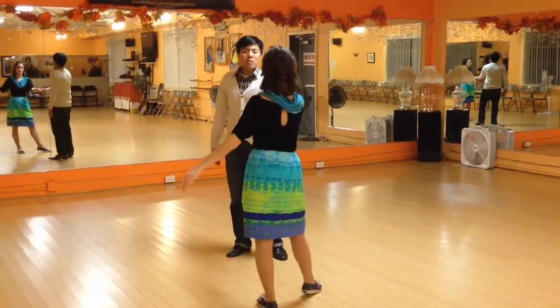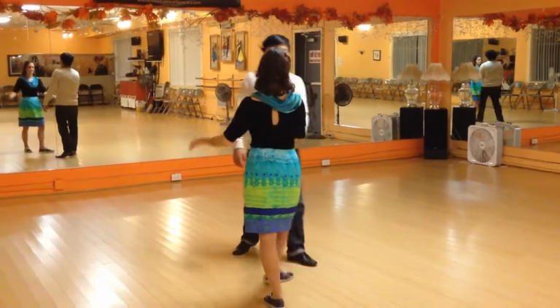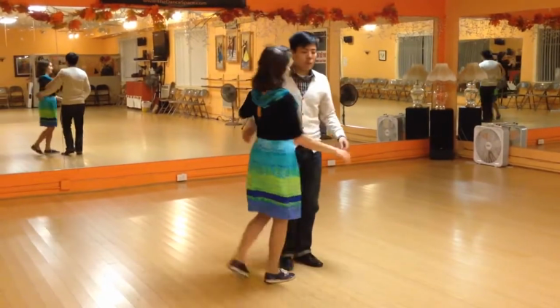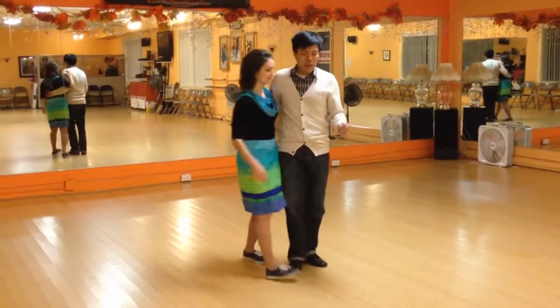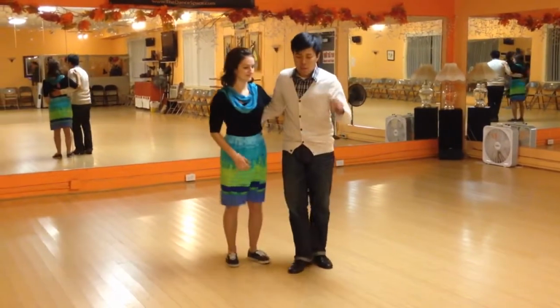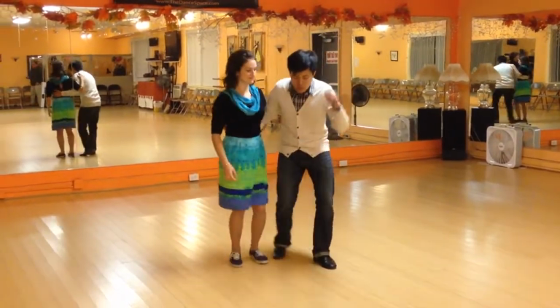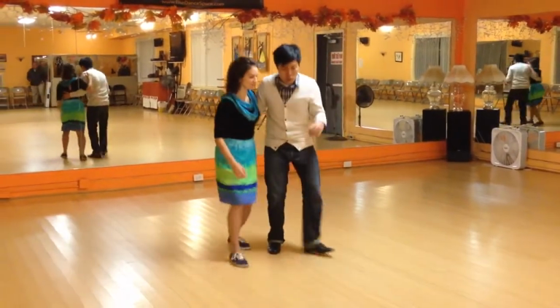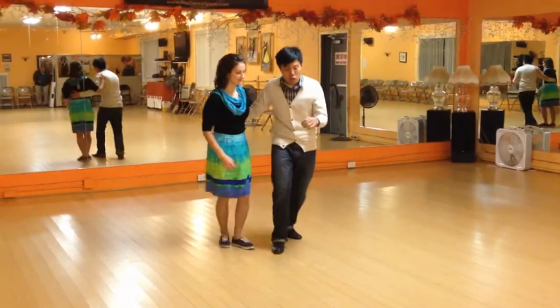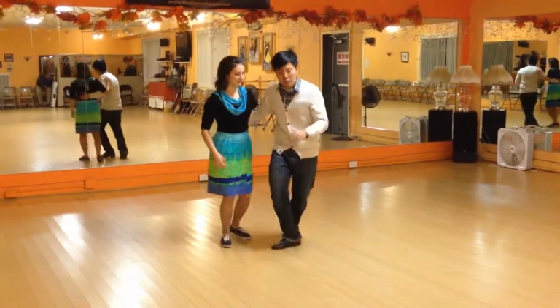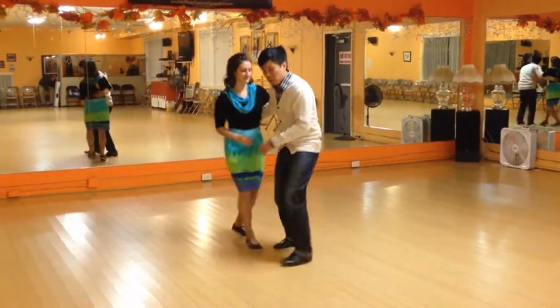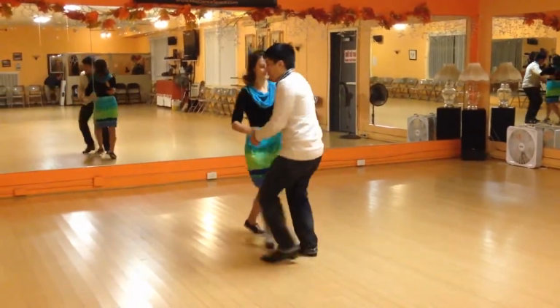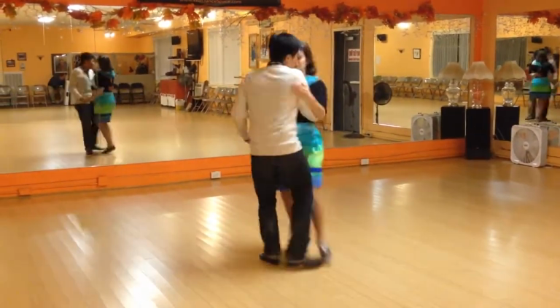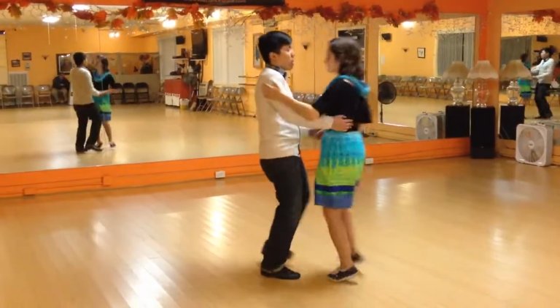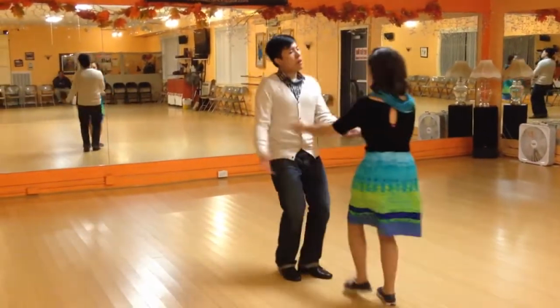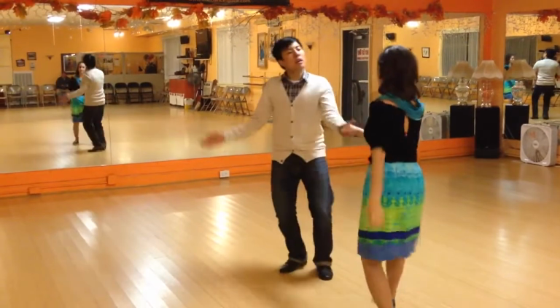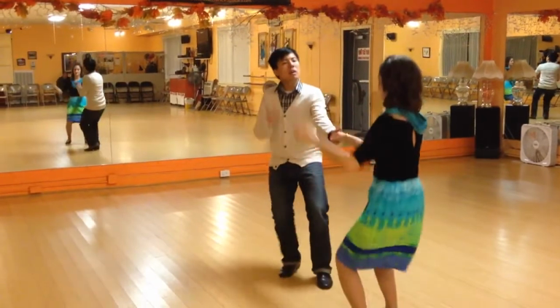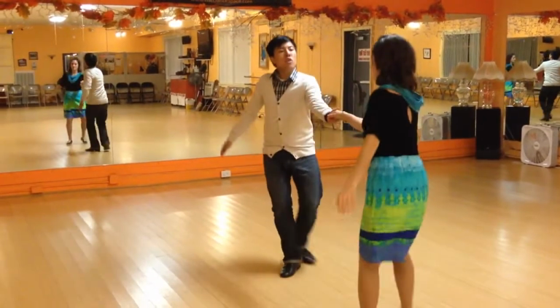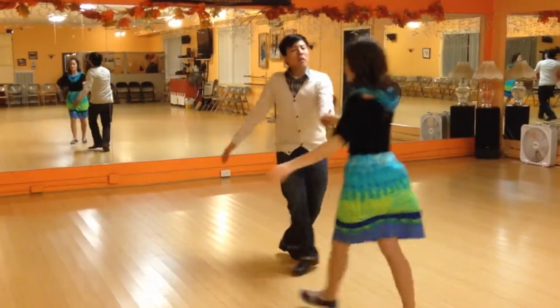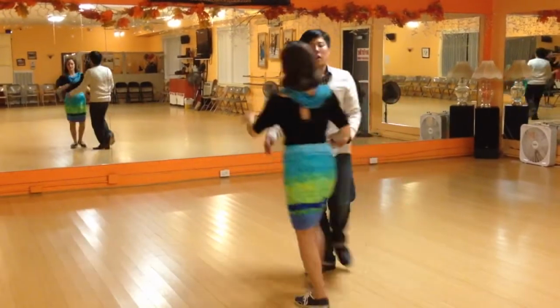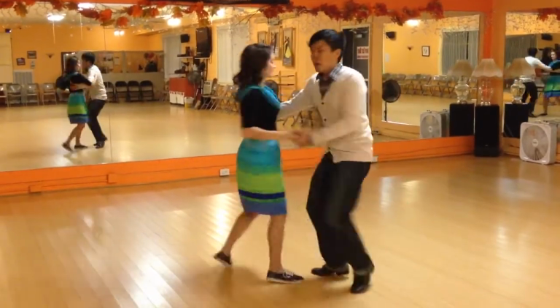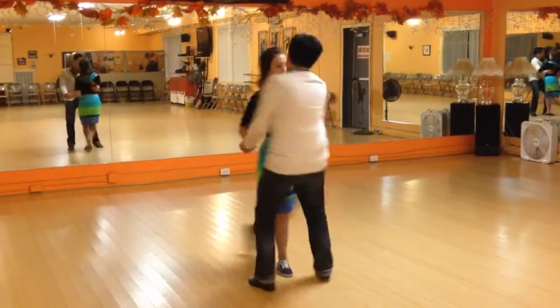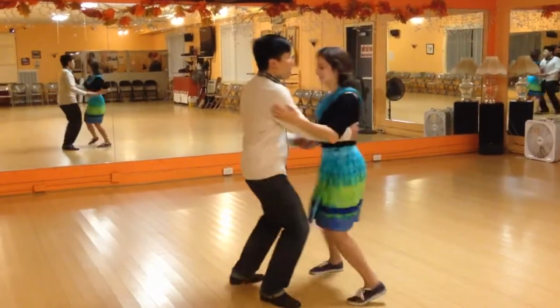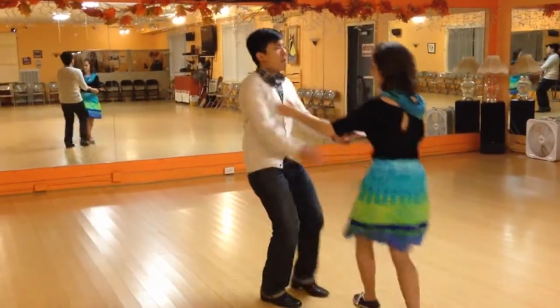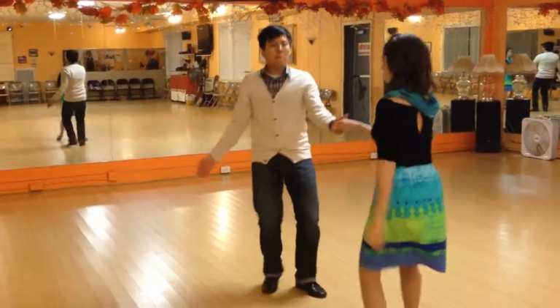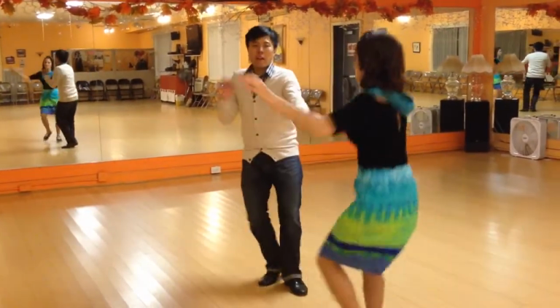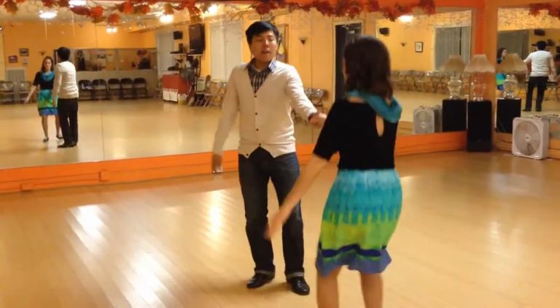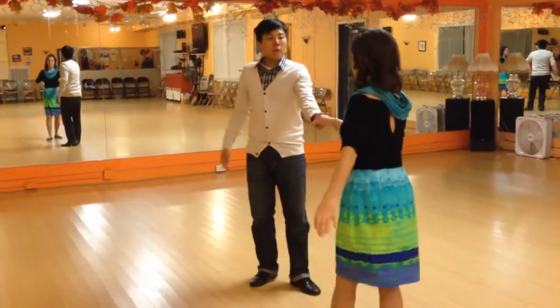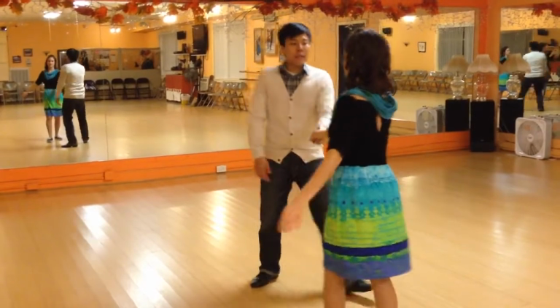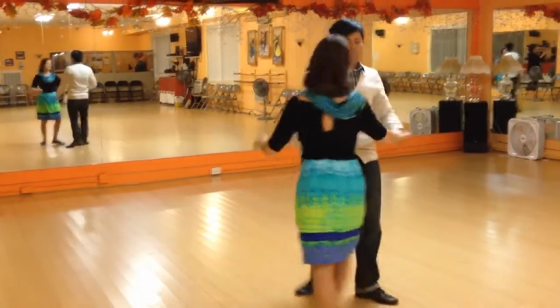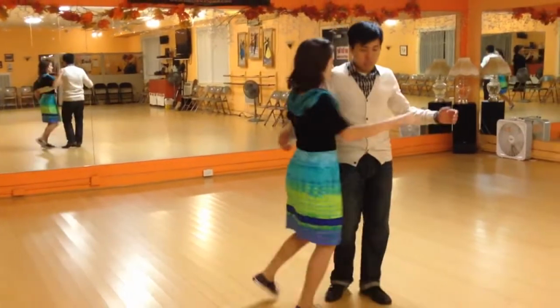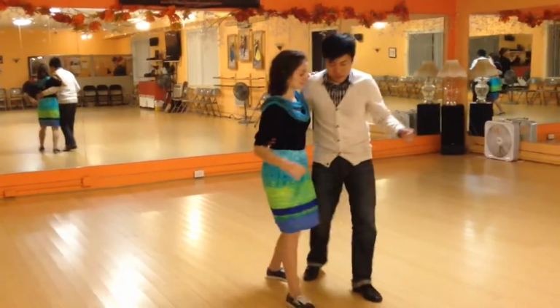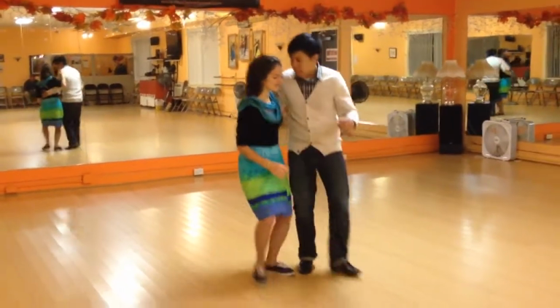With the forward swing out — right now we're doing a circular swing out where it looks very circular. The forward swing out is different, like this.